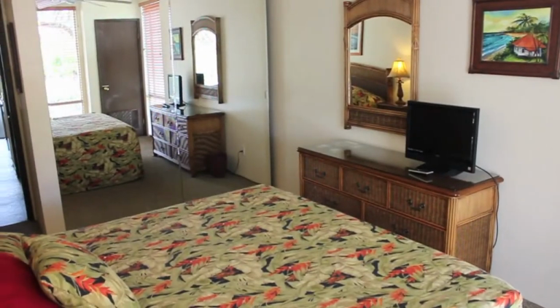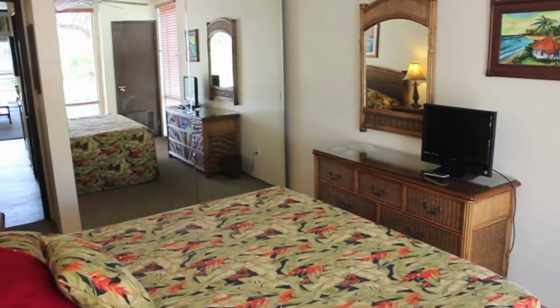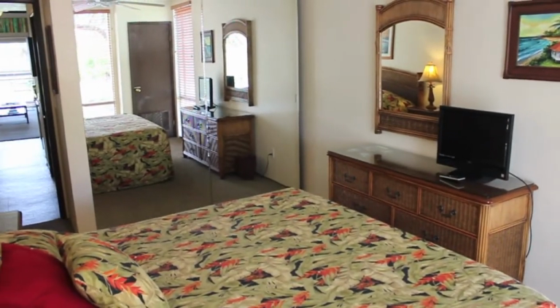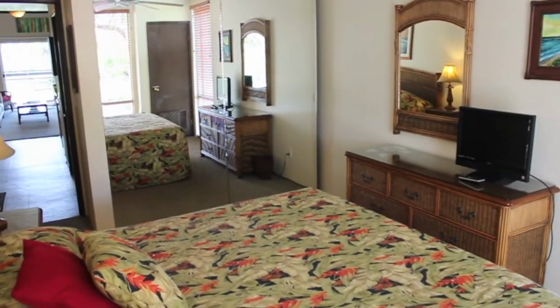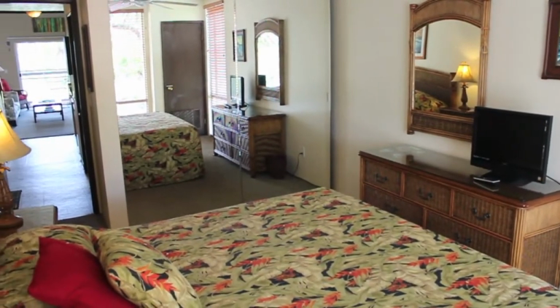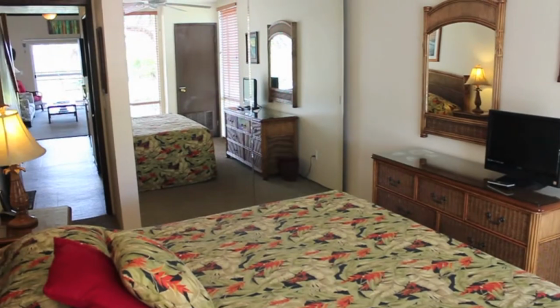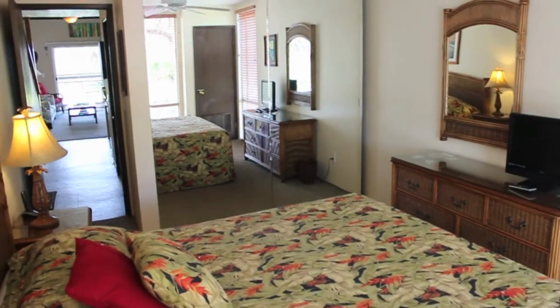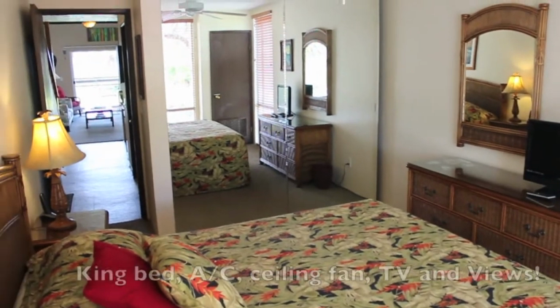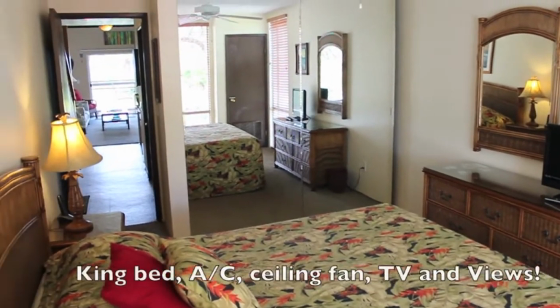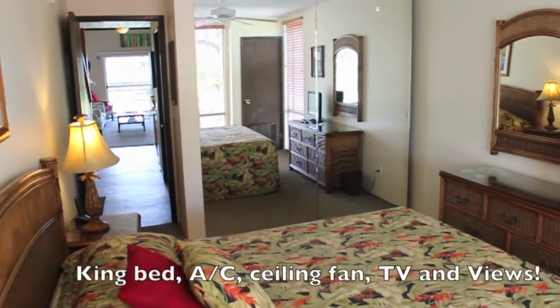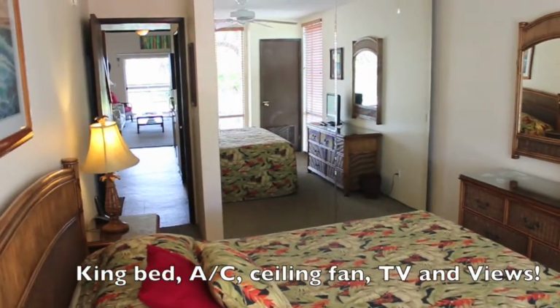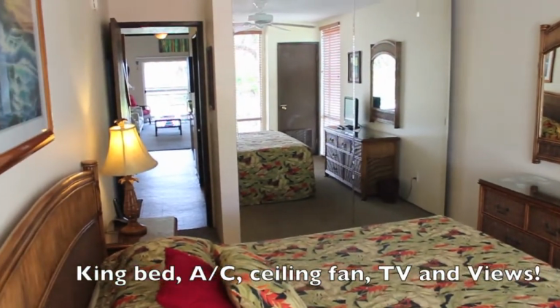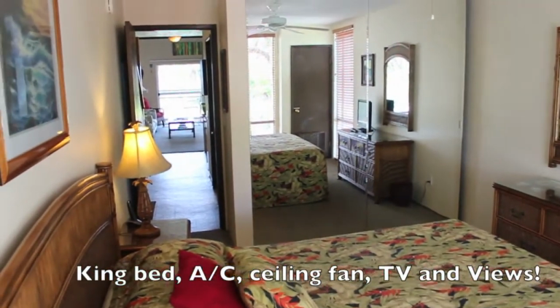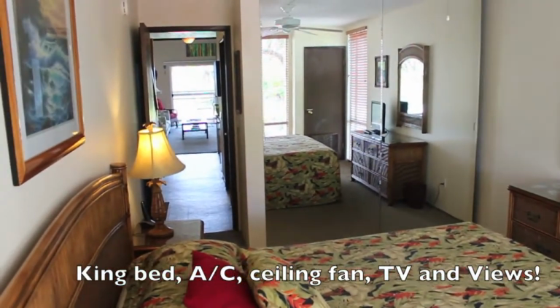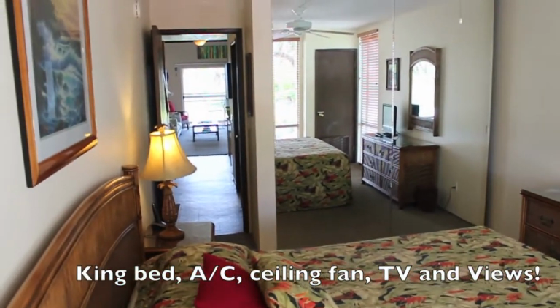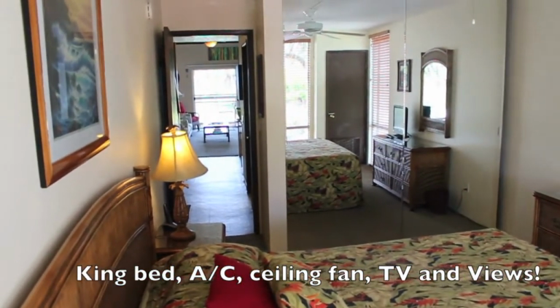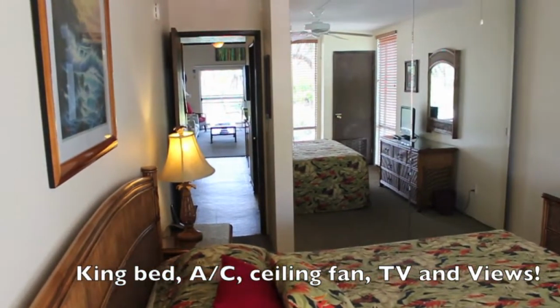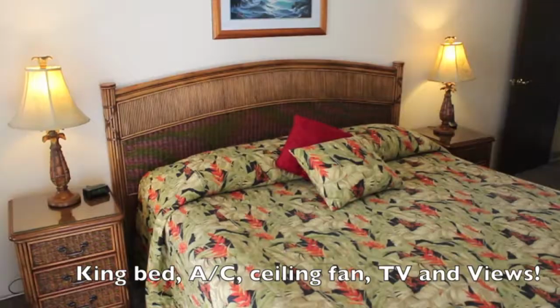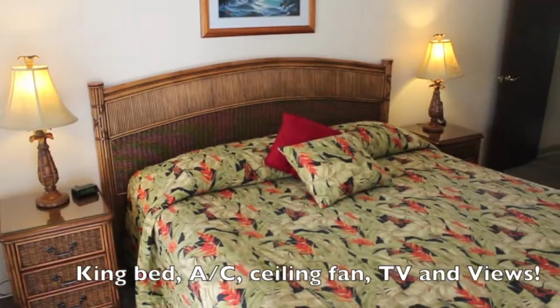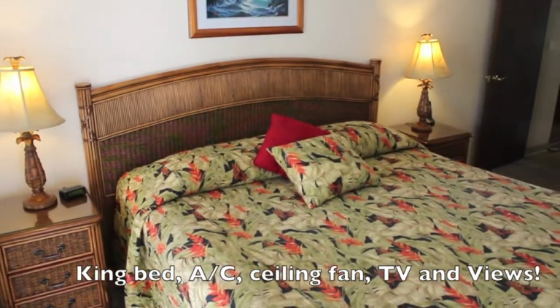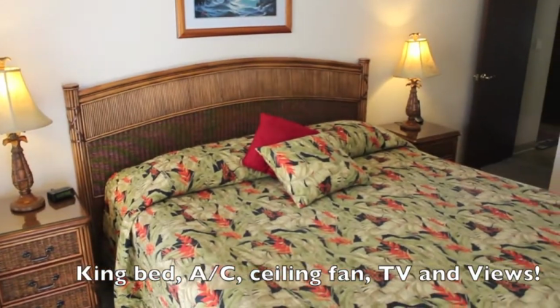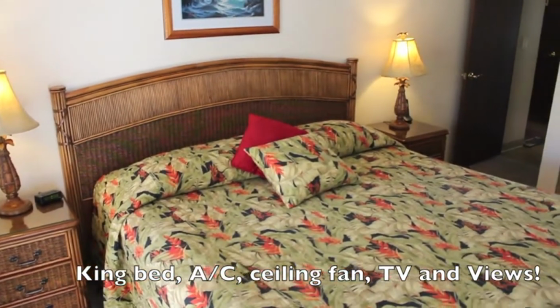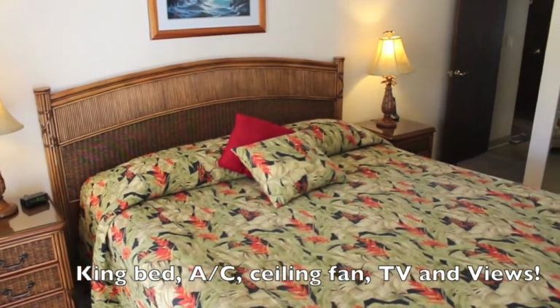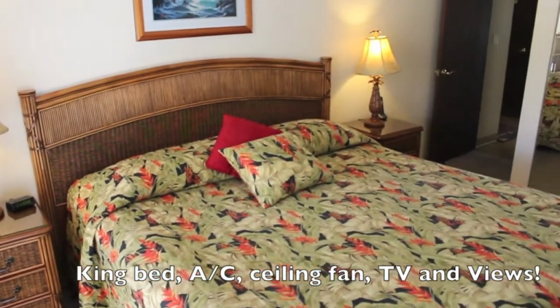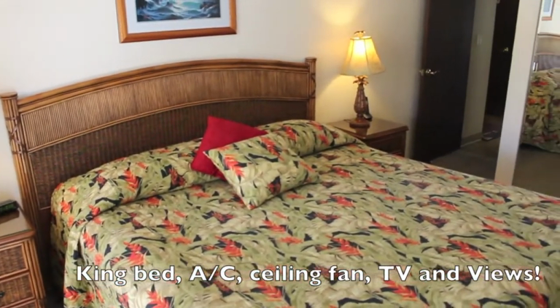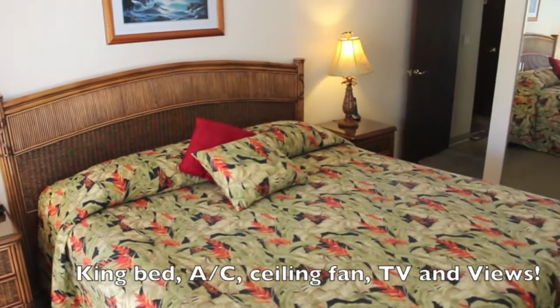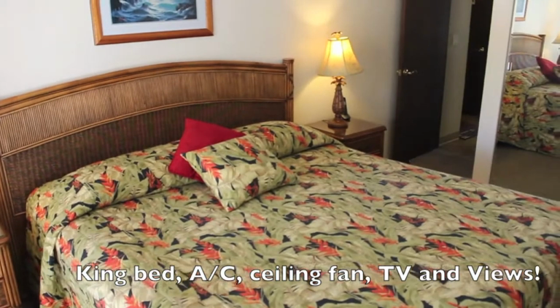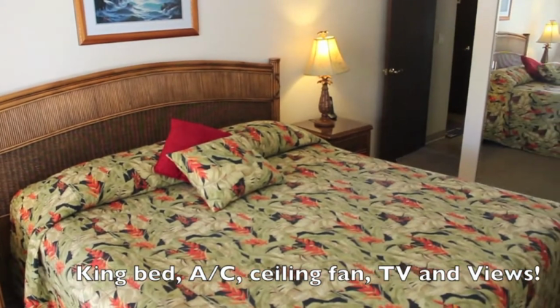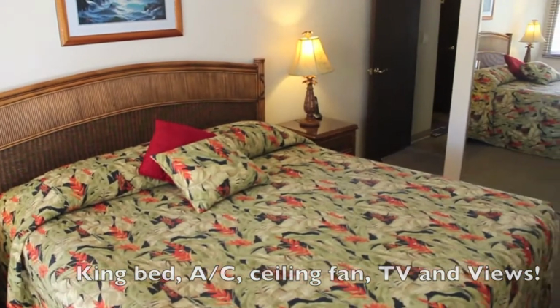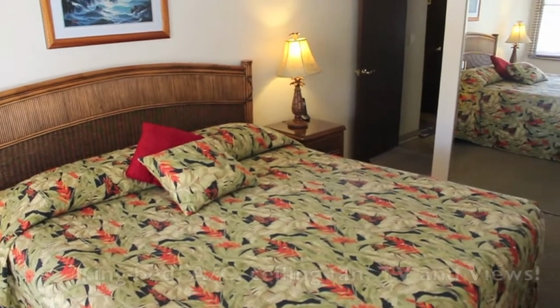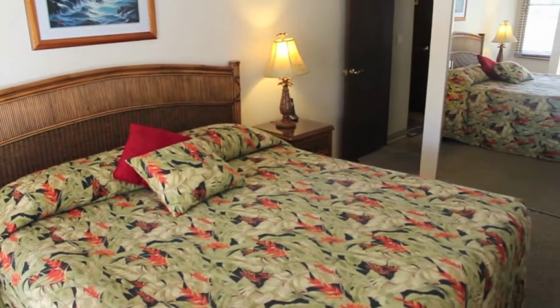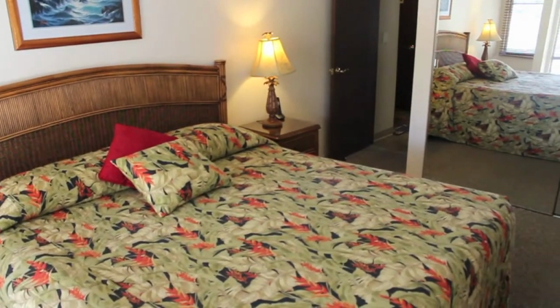Cane bed, ceiling fans, air-conditioning, flat TV, lots of closets, and of course ocean views make this back bedroom spectacular.